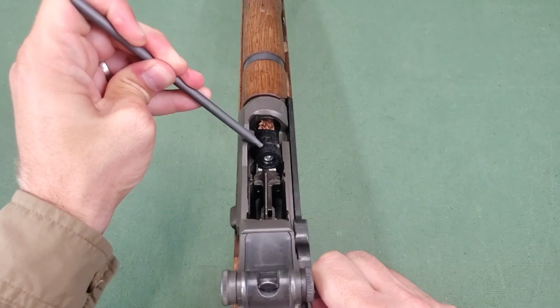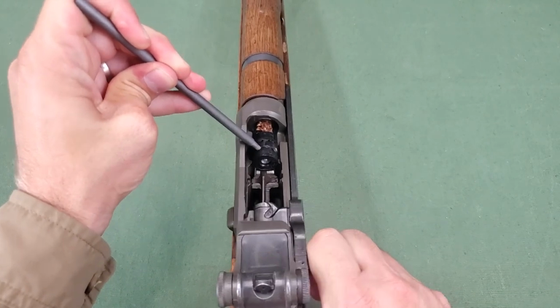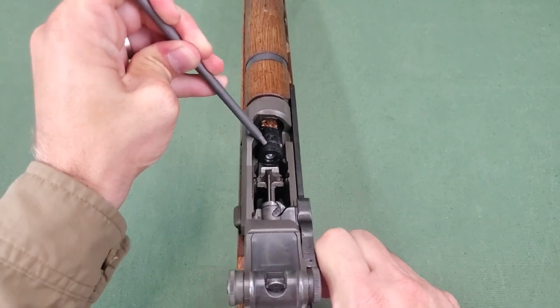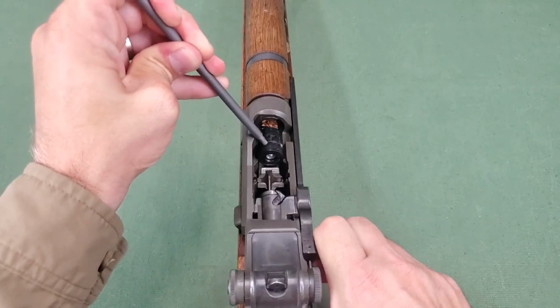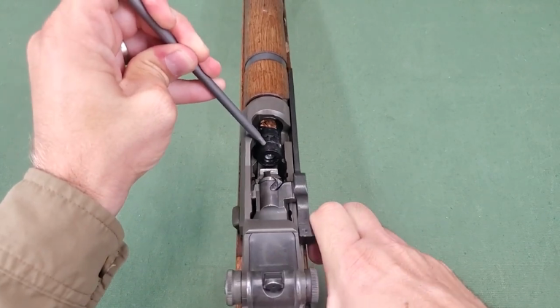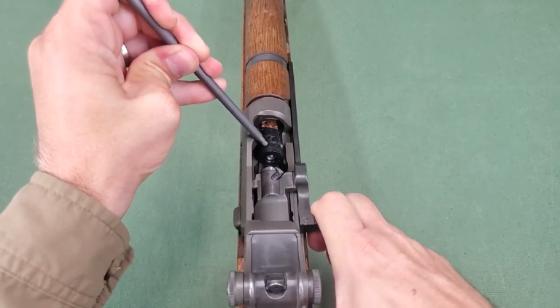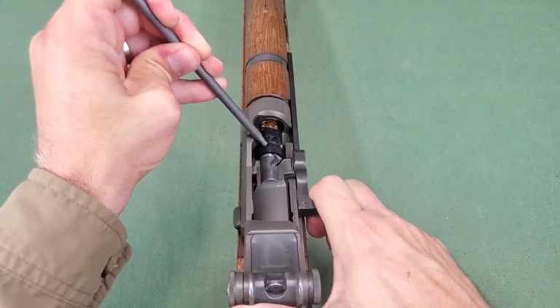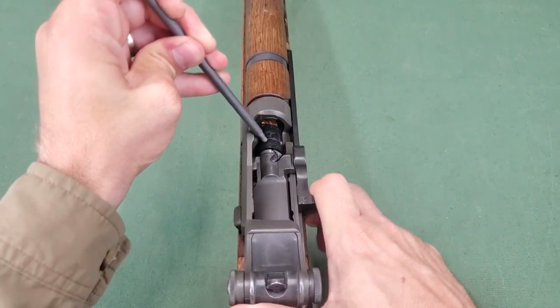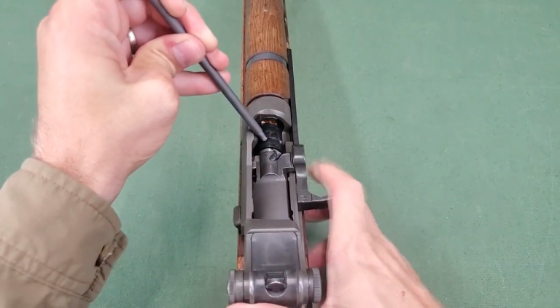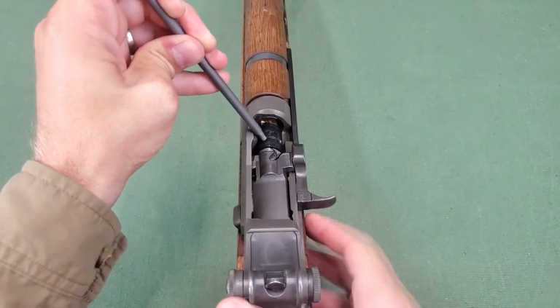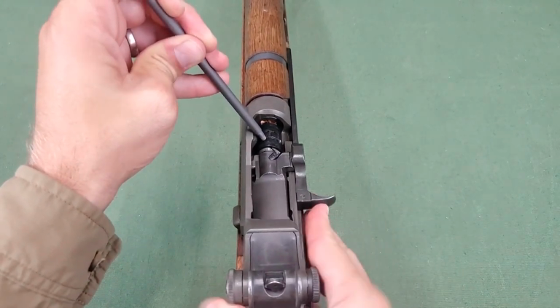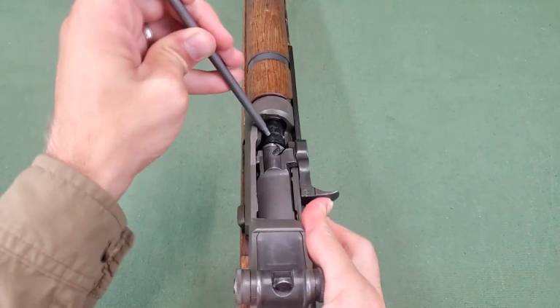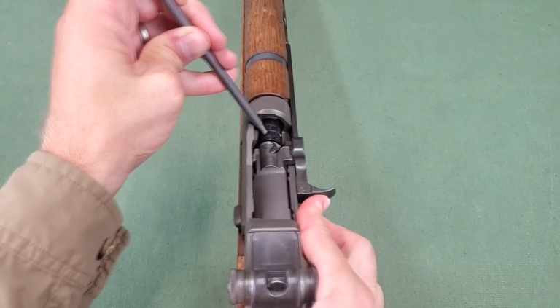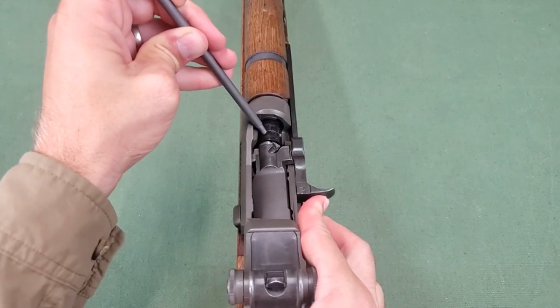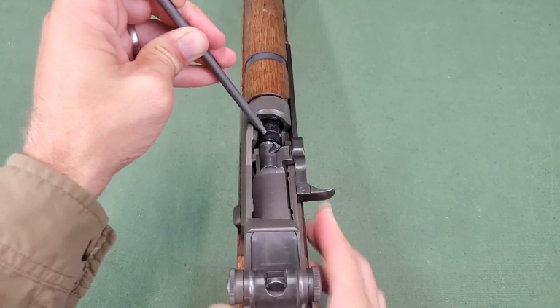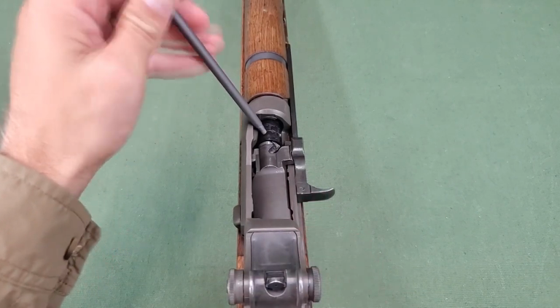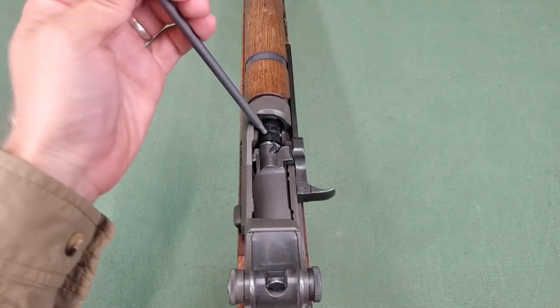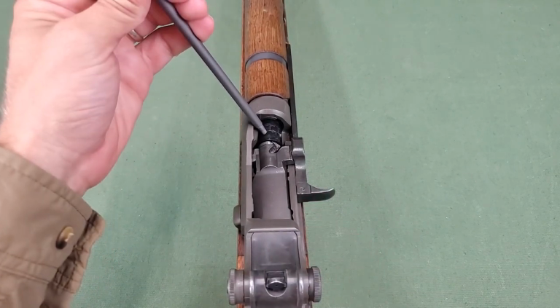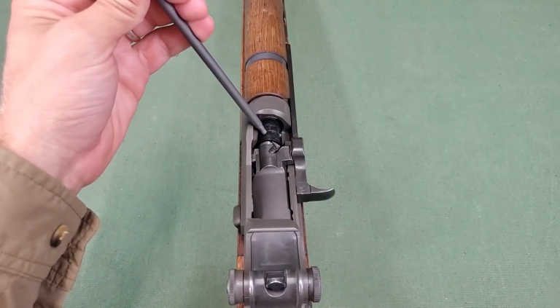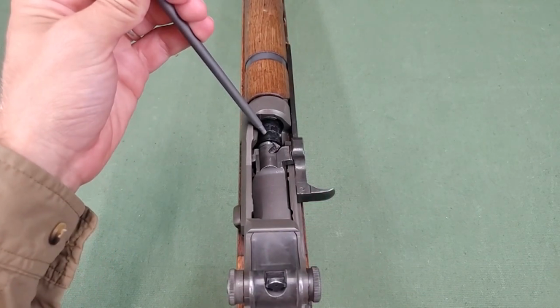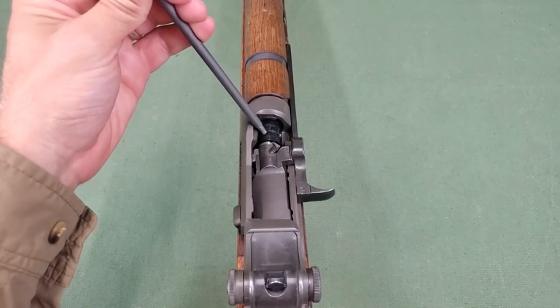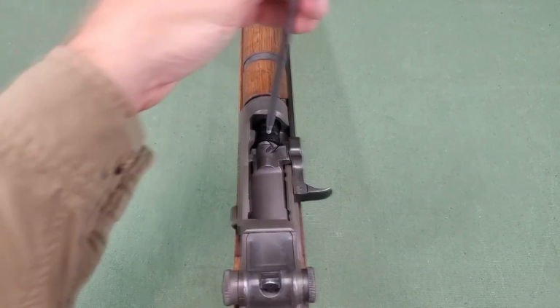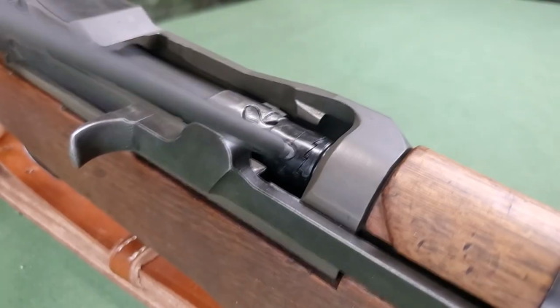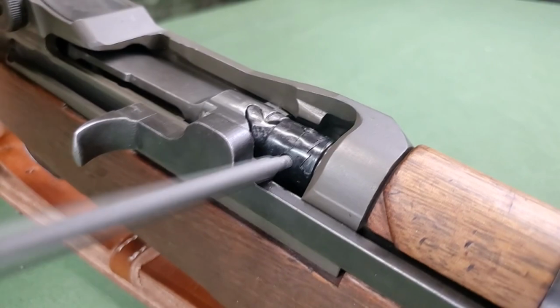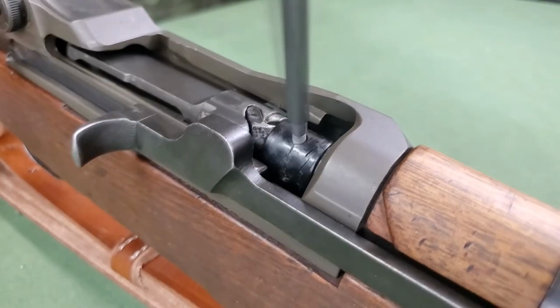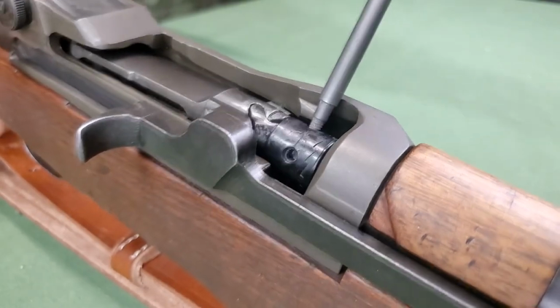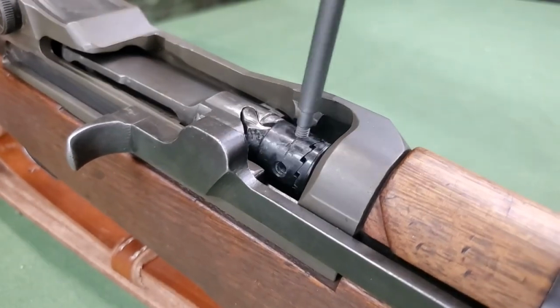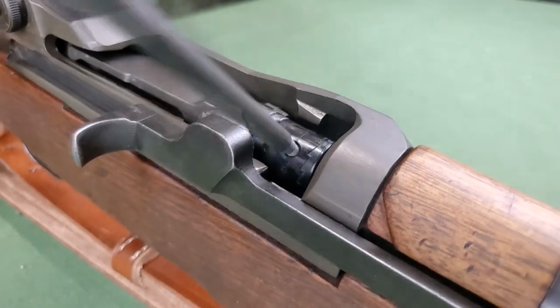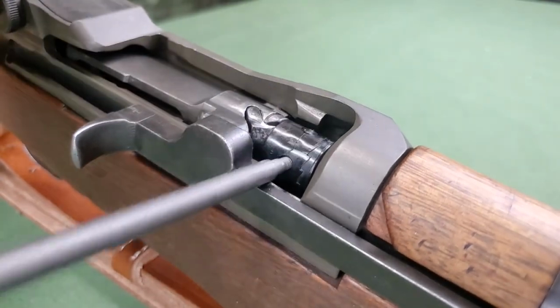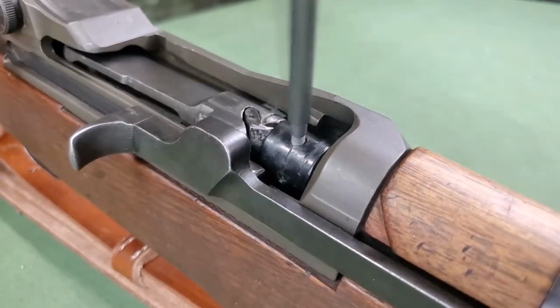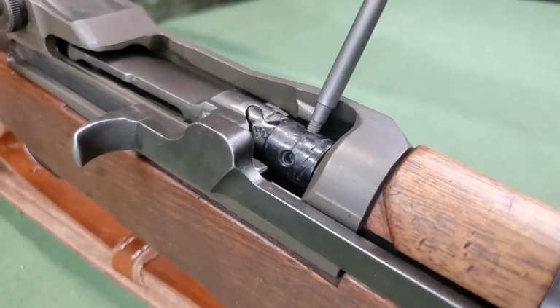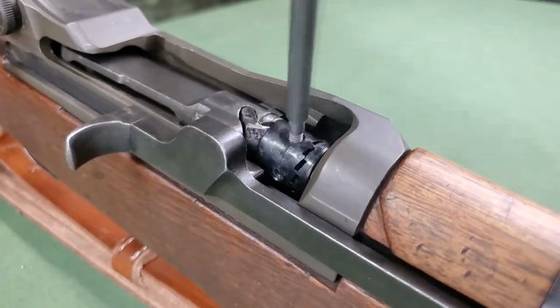Allow the rifle bolt to close slowly against the end of the driver ratchet. Using the rod section as a handle, rotate the driver clockwise and counterclockwise to loosen and clean residue from the chamber.